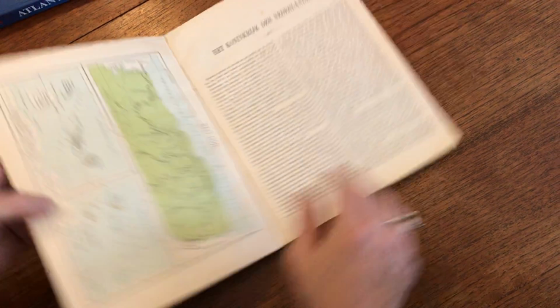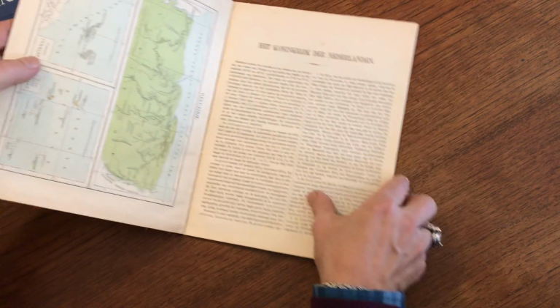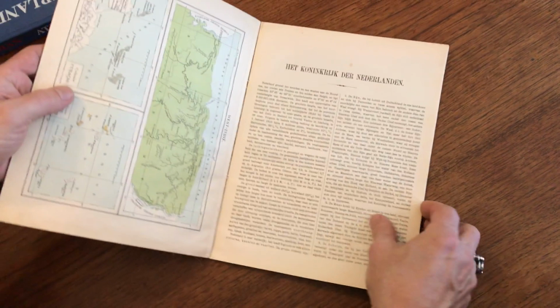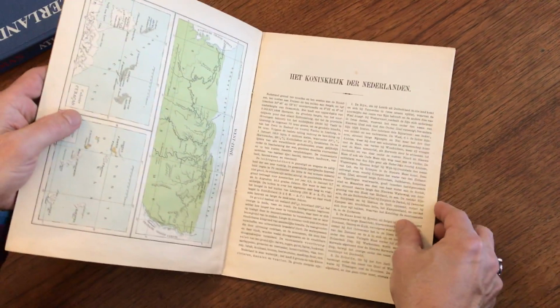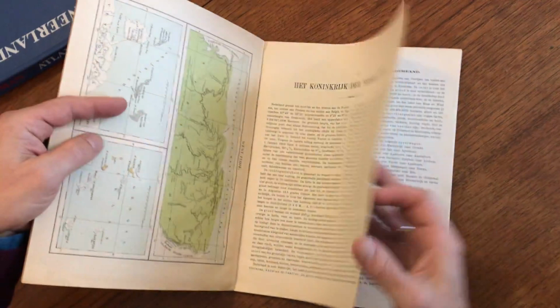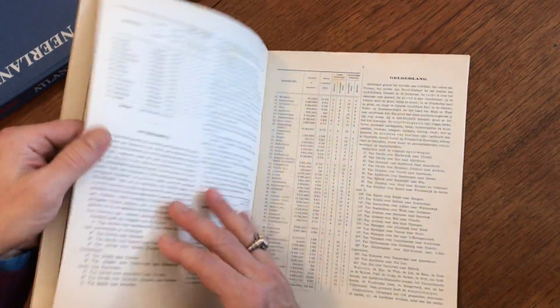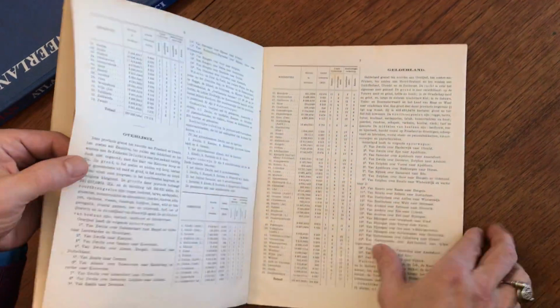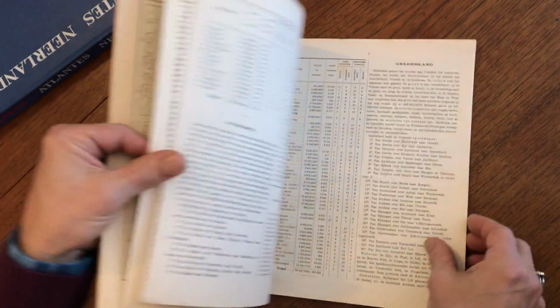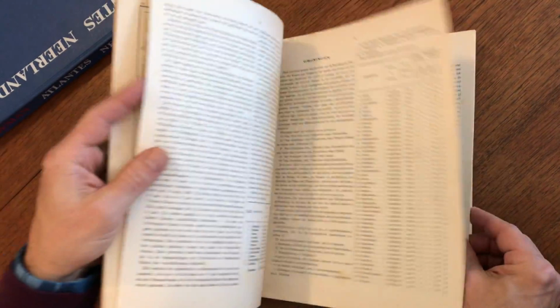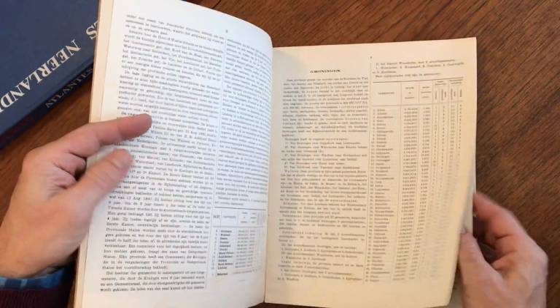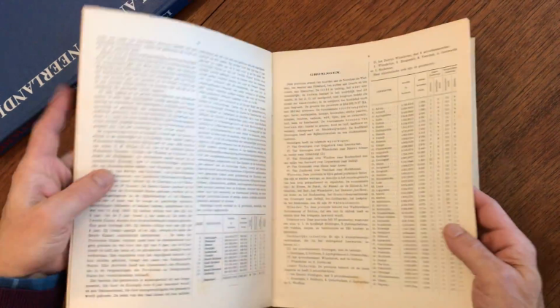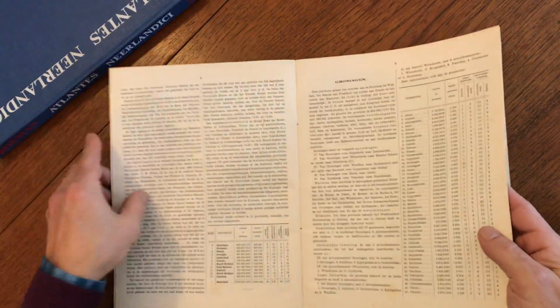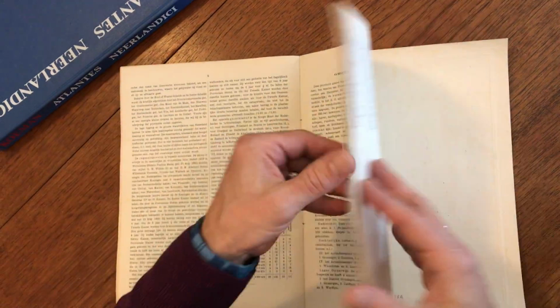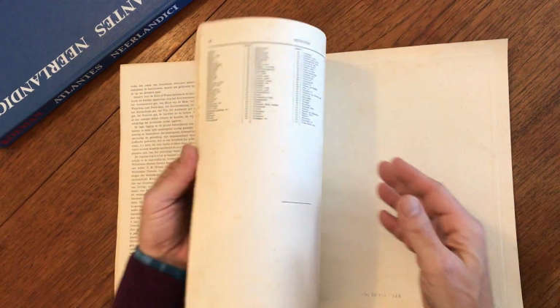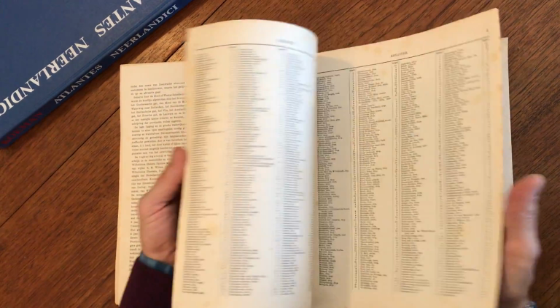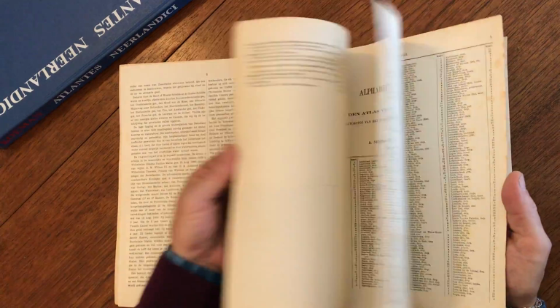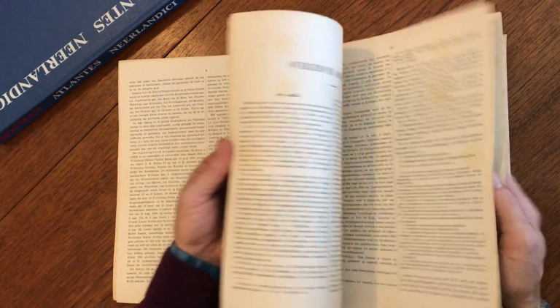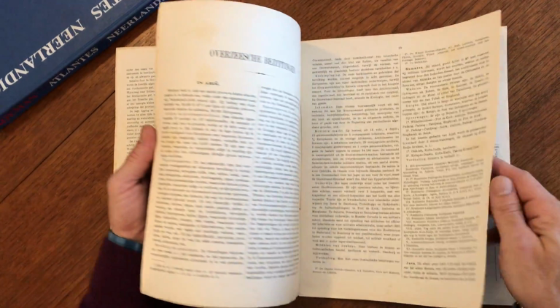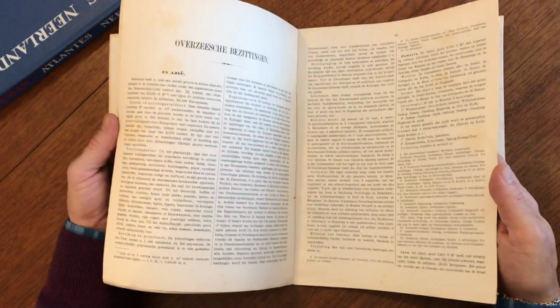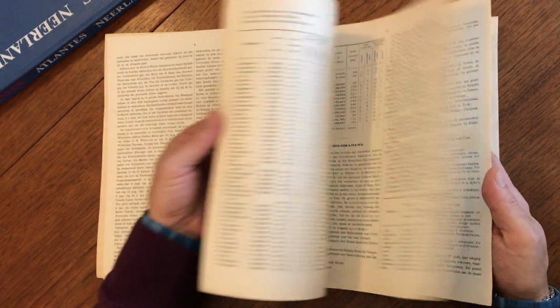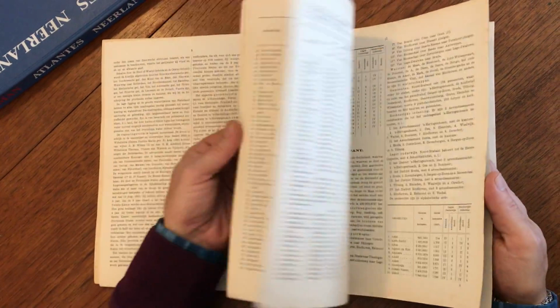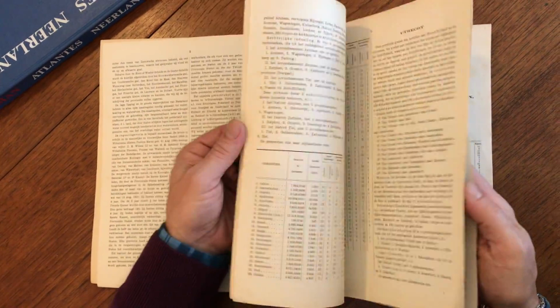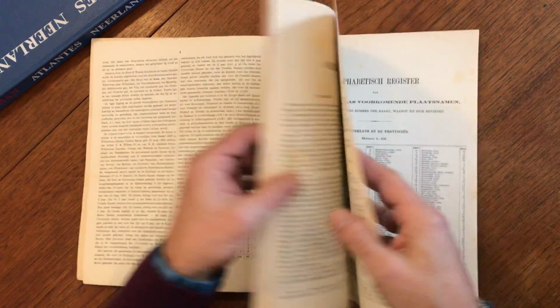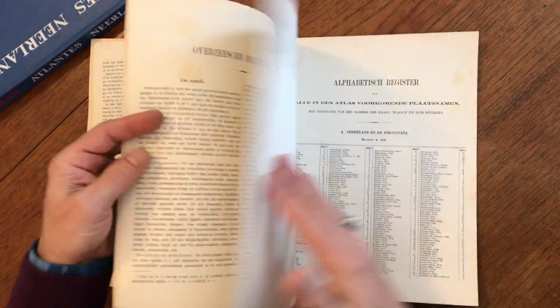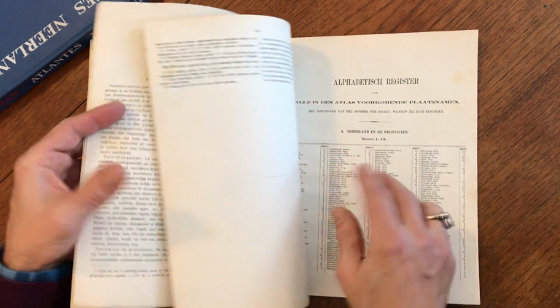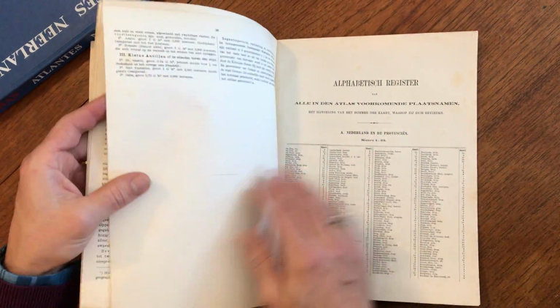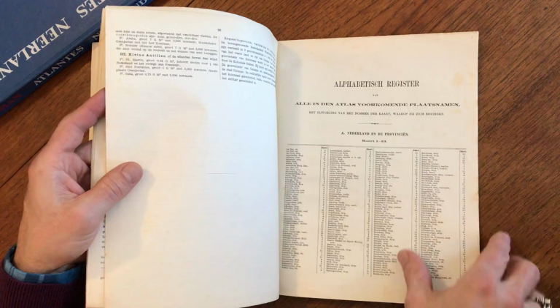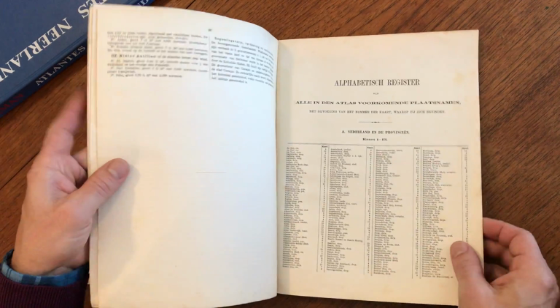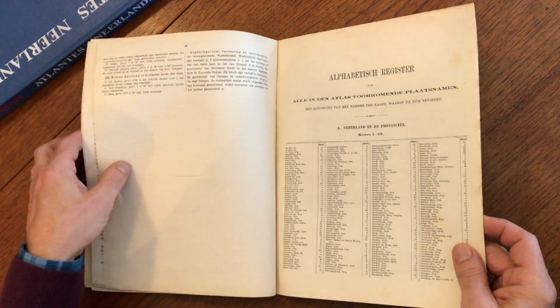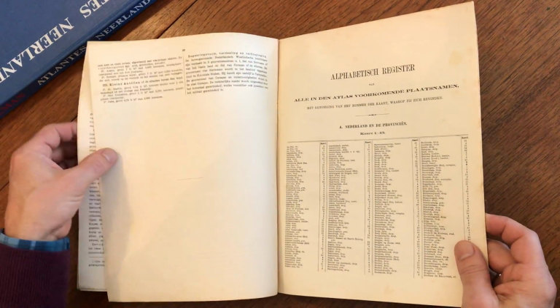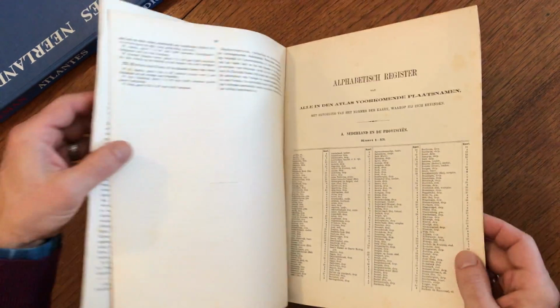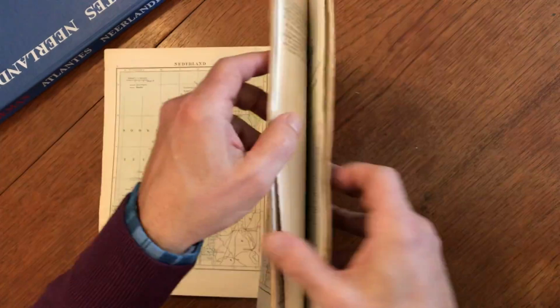There's also some descriptive text, naturally in Dutch, but that's fine — that's how it's issued. It's a Dutch publication. And there is also an alphabetical index at the rear.